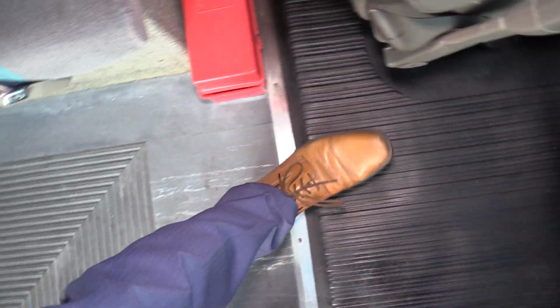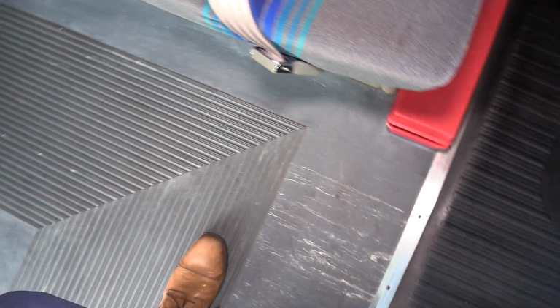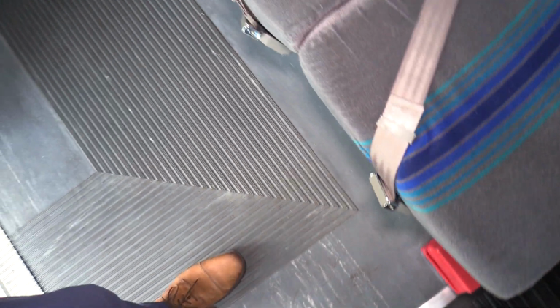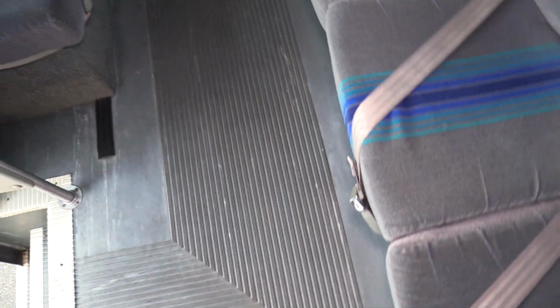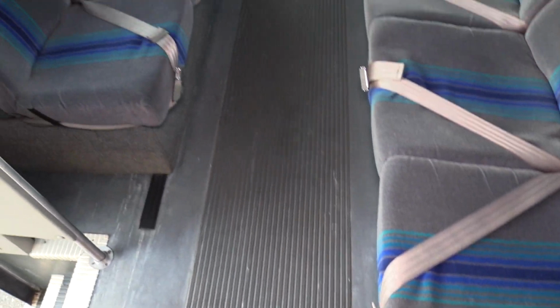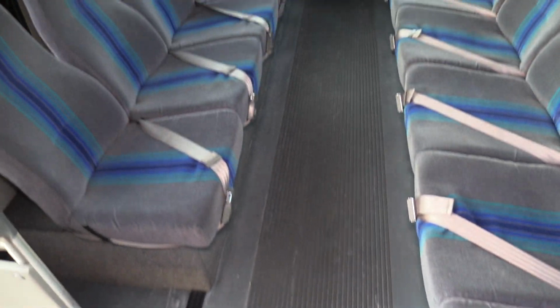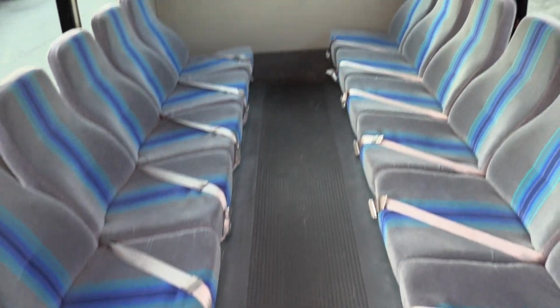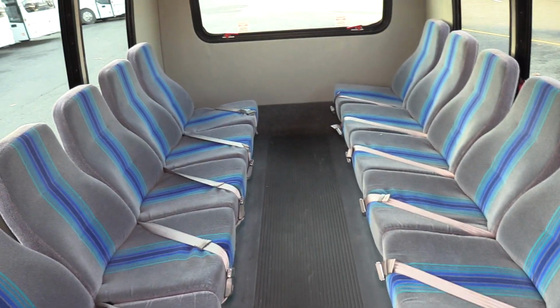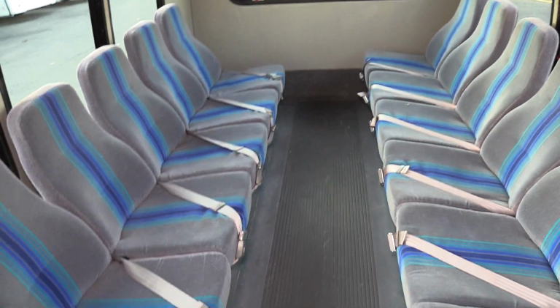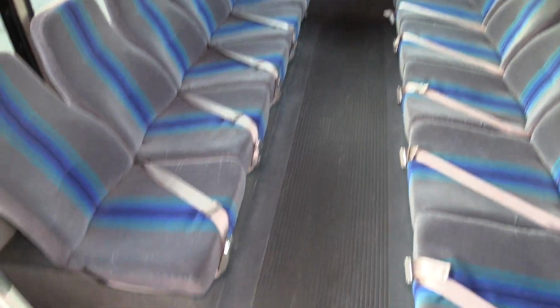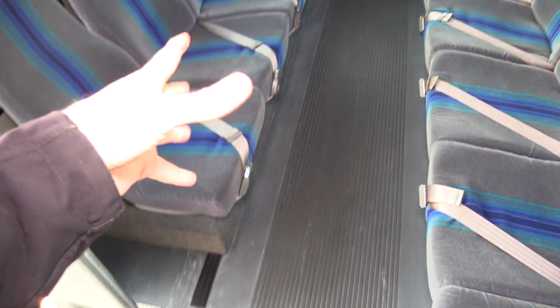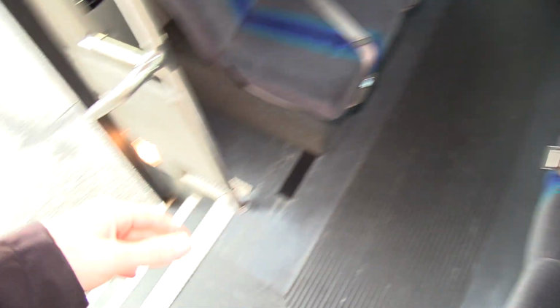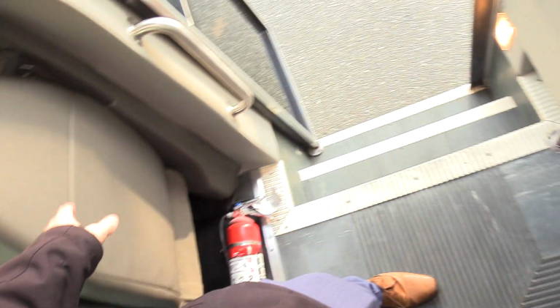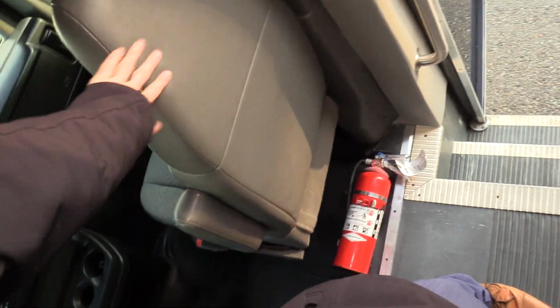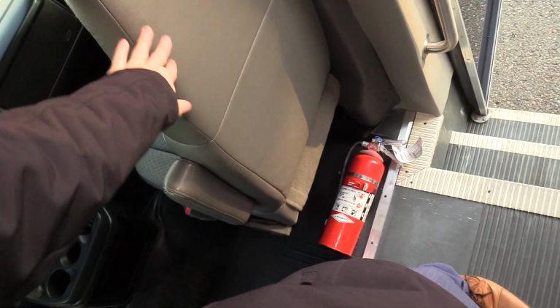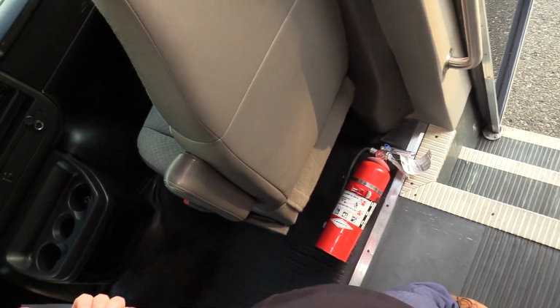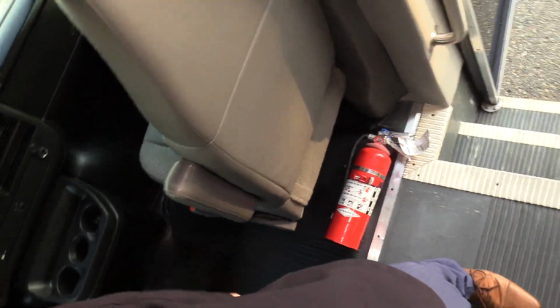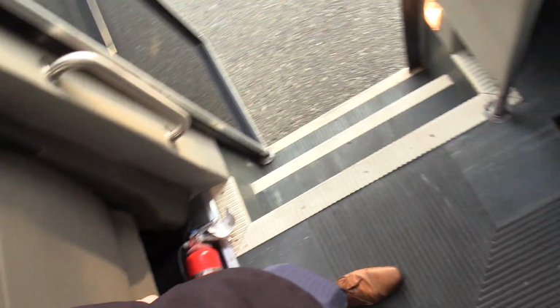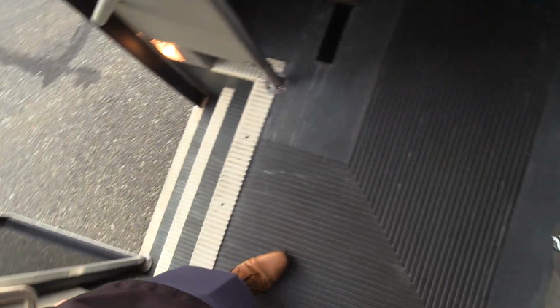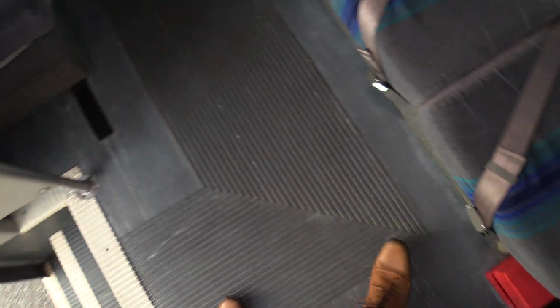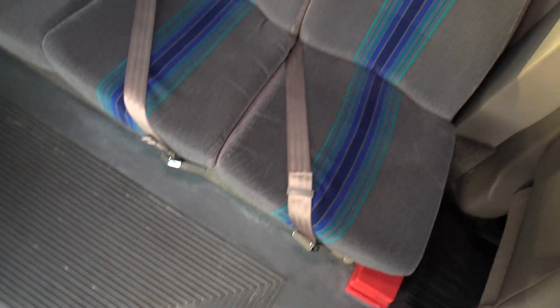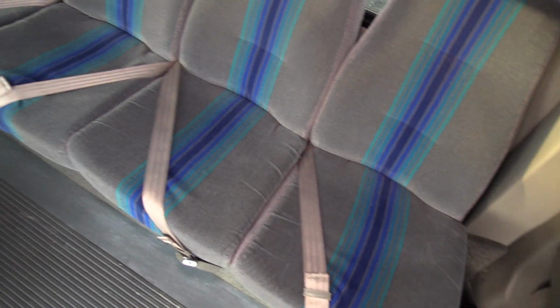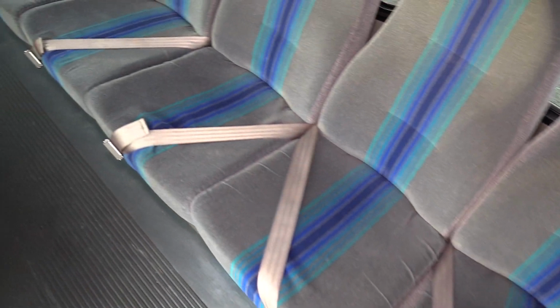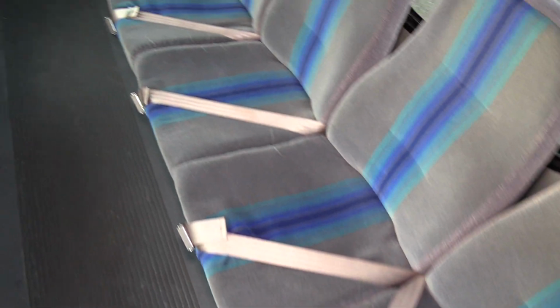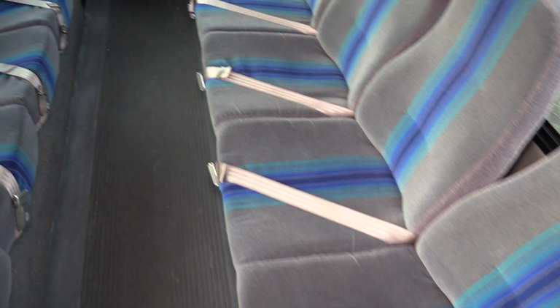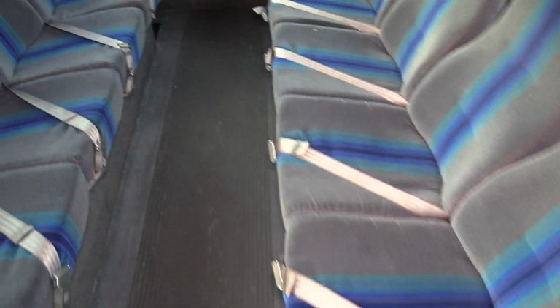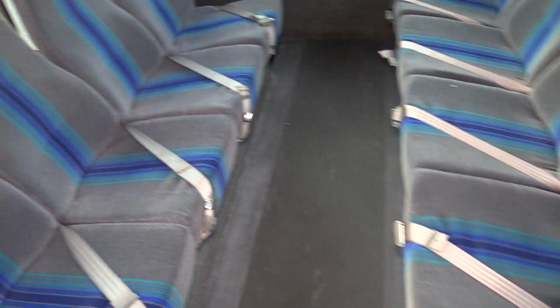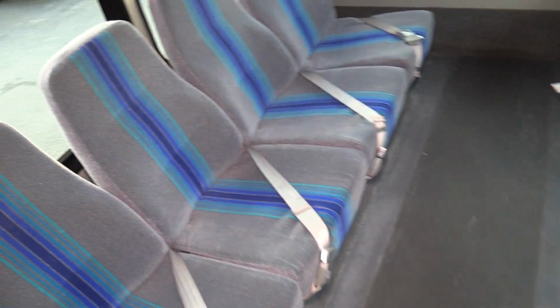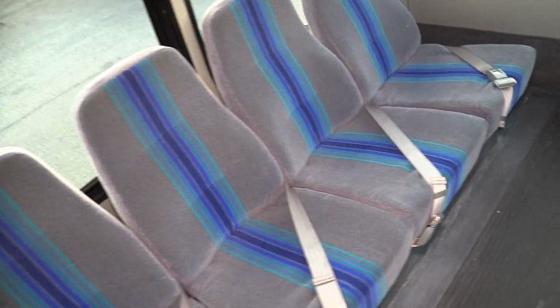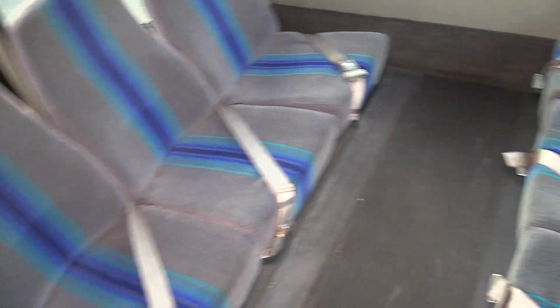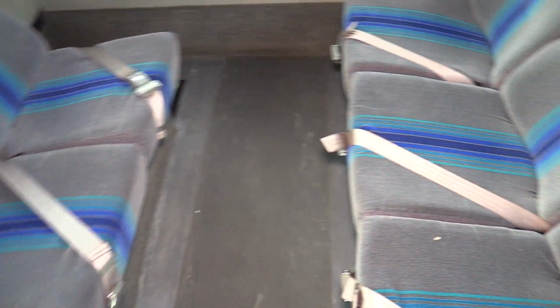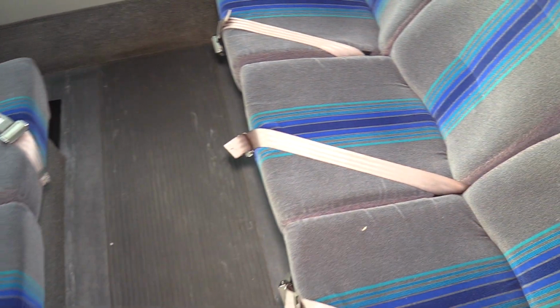This is a 14 passenger shuttle bus, which makes it non-CDL in most states. 13 passengers in the back, 14 is the co-pilot, plus the driver. These are Freedman Featherweight mid-back seats with seat belts on all of them. Perimeter seating.